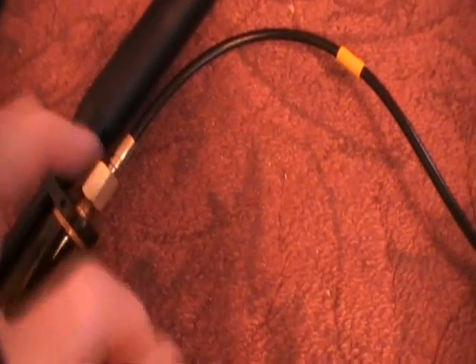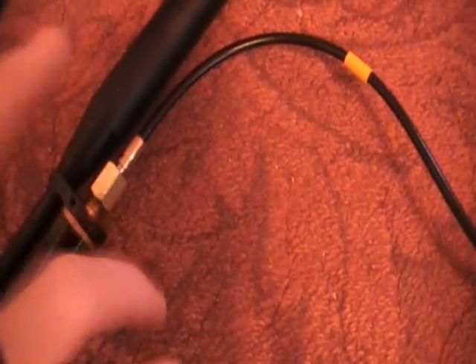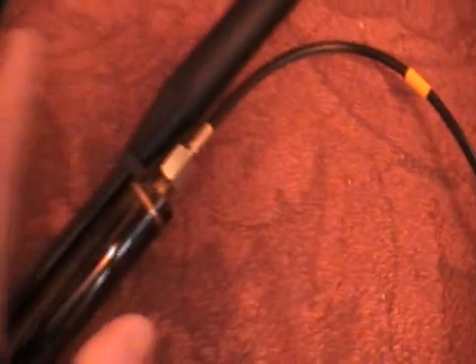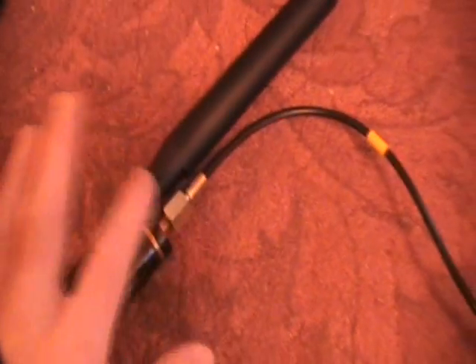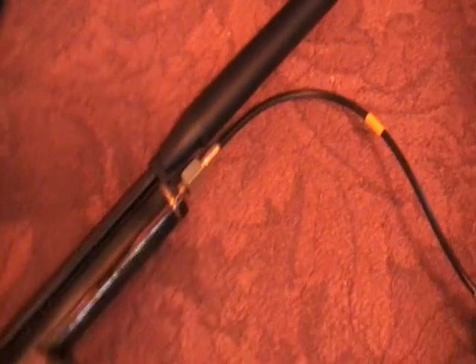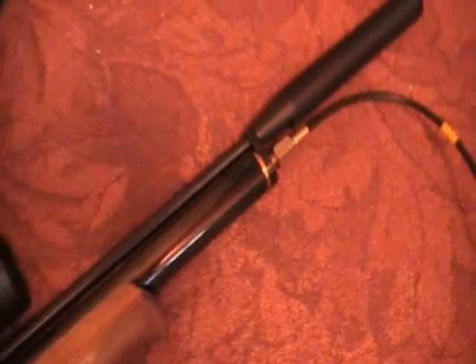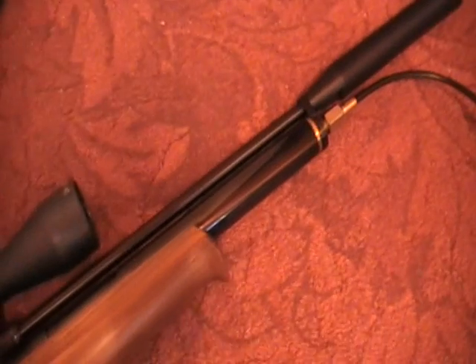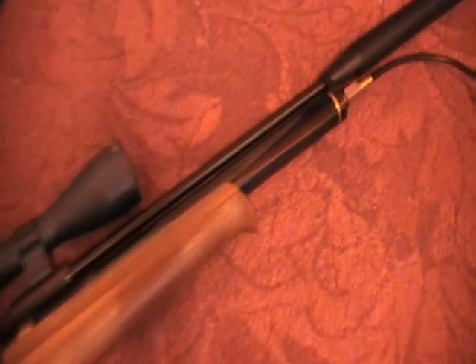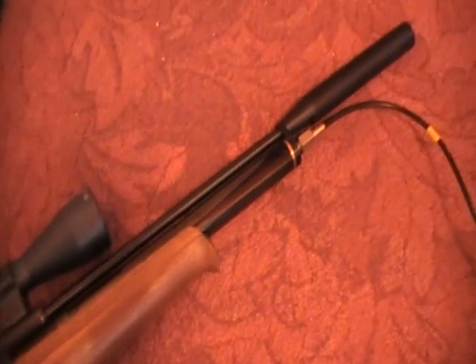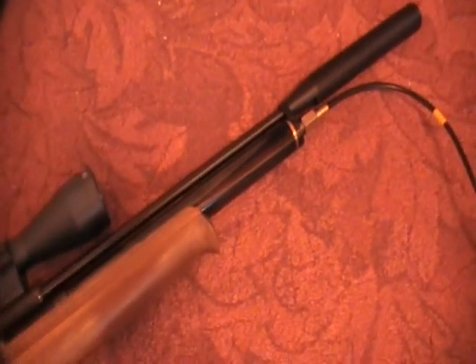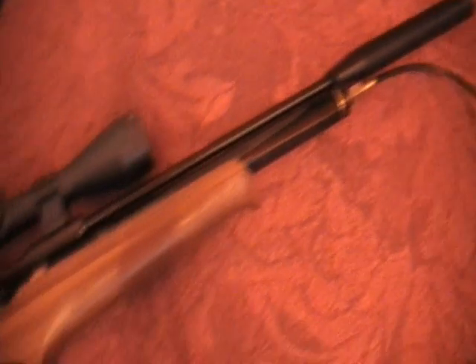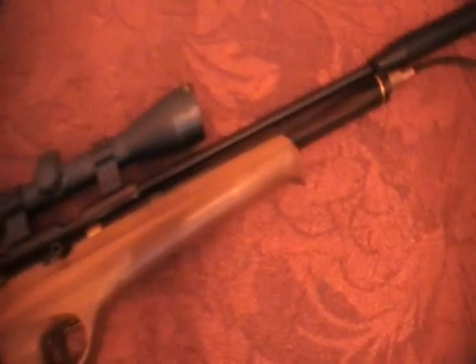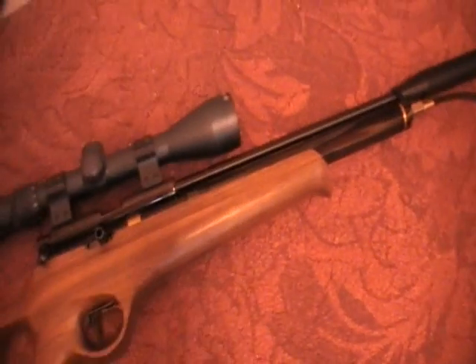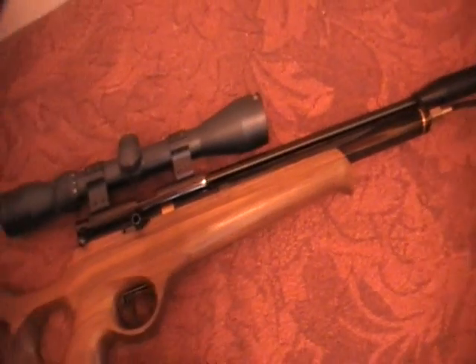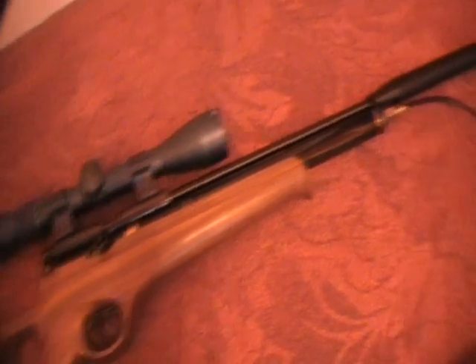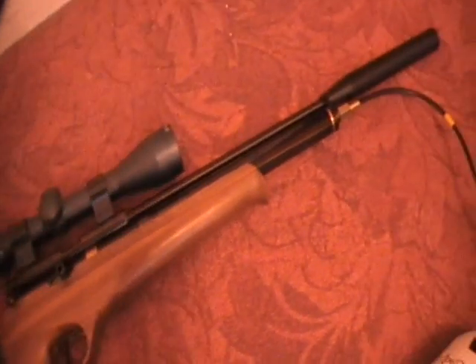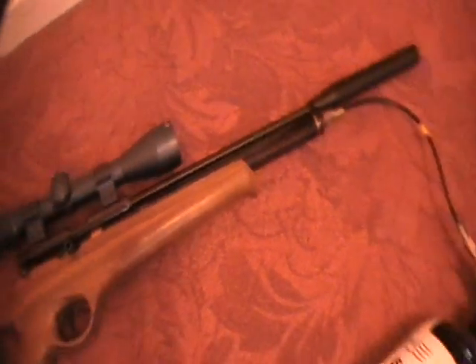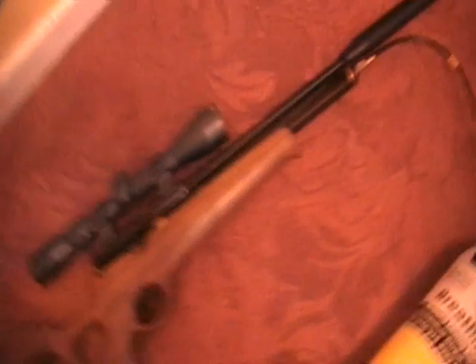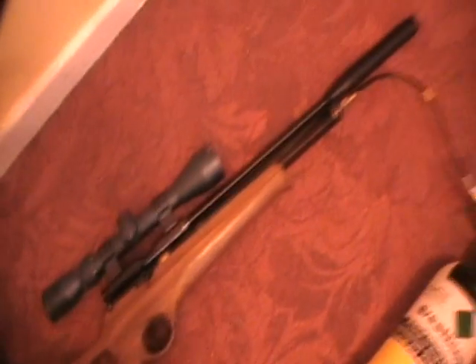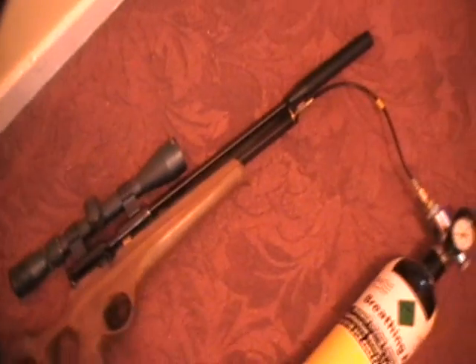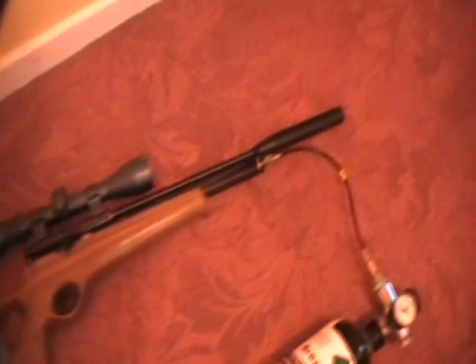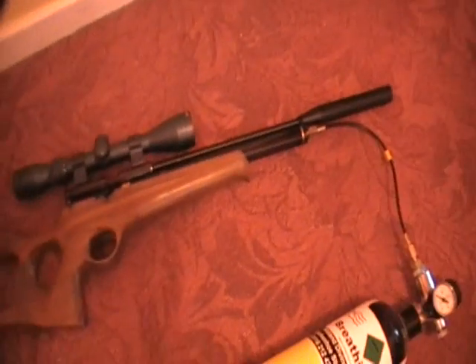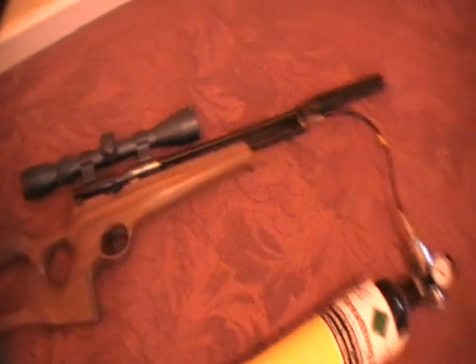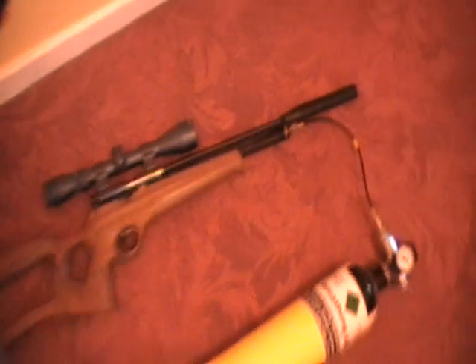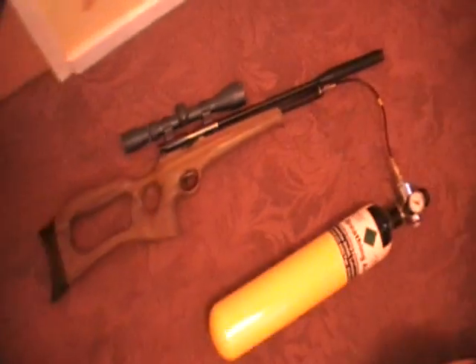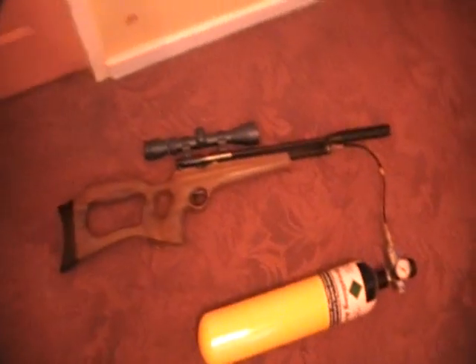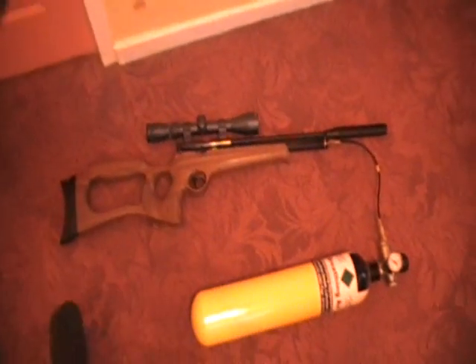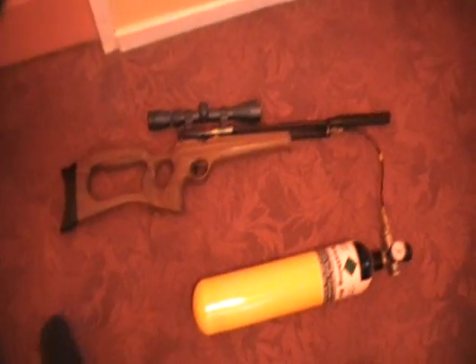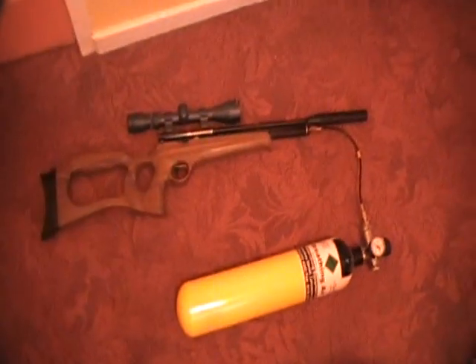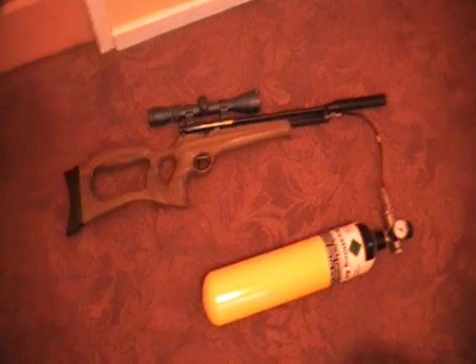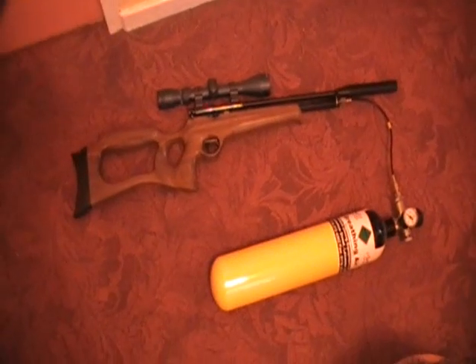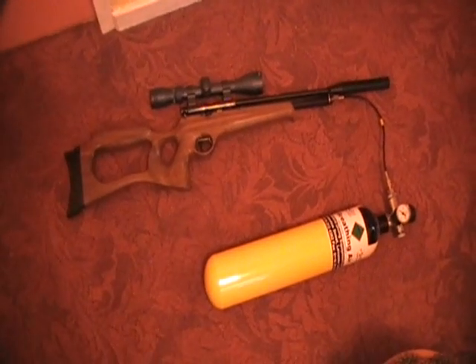Unscrew it, or unplug it from your particular airgun, whichever fitting you've got. And that's it. Job done. Go out and have a day's shooting.